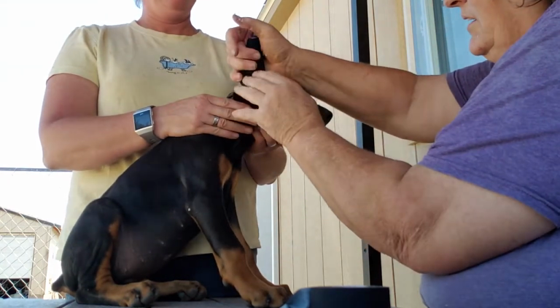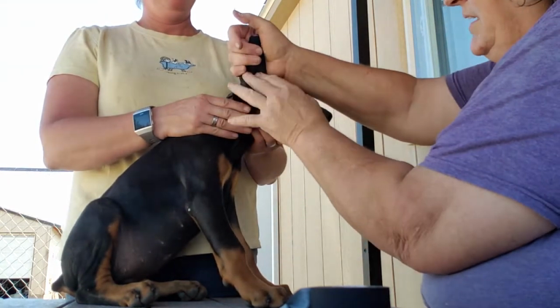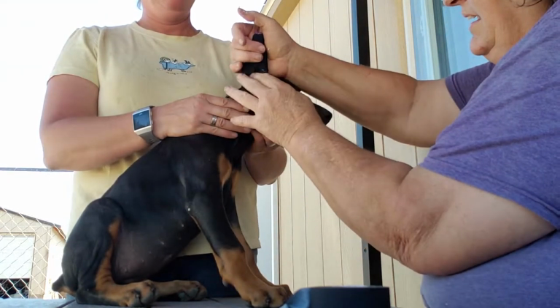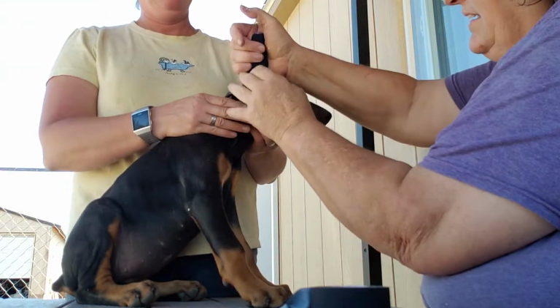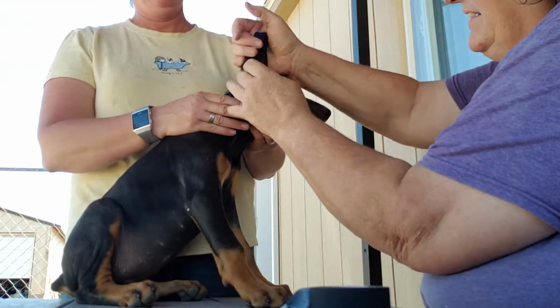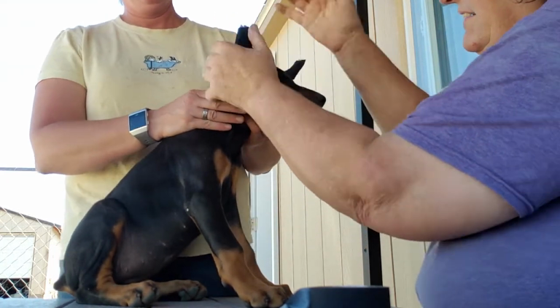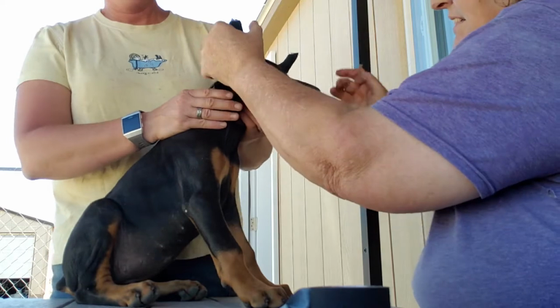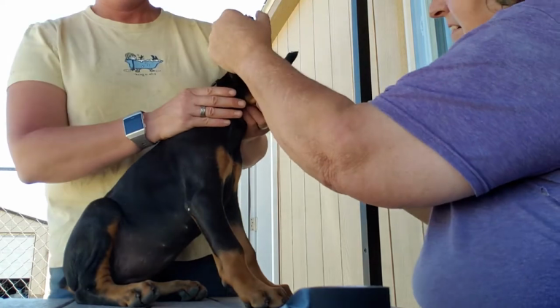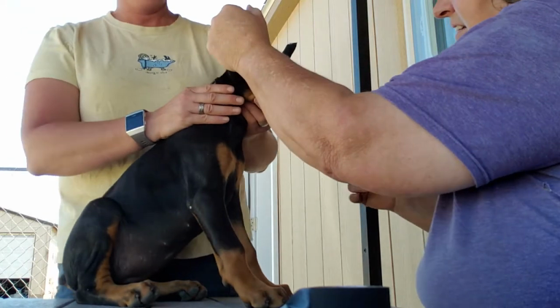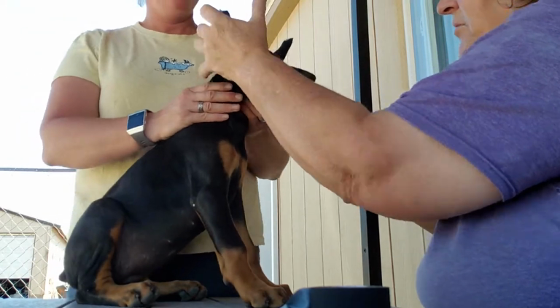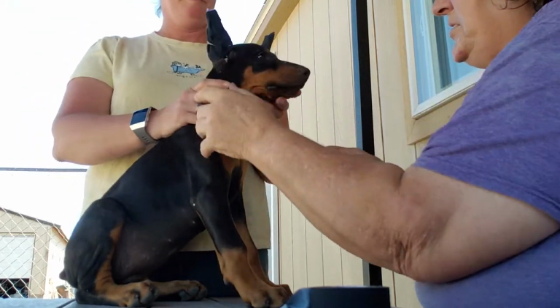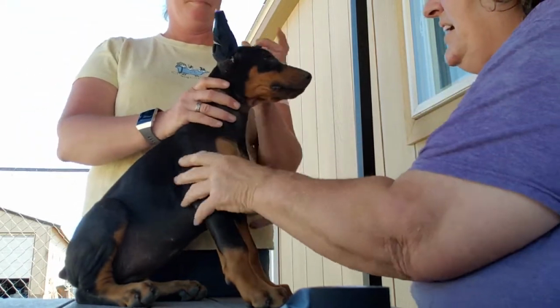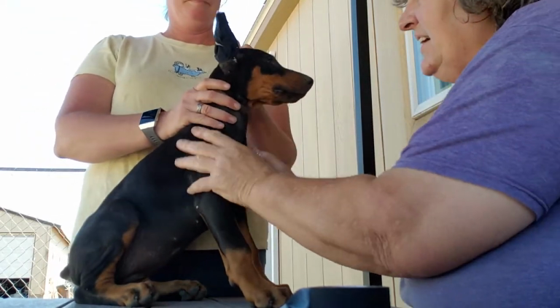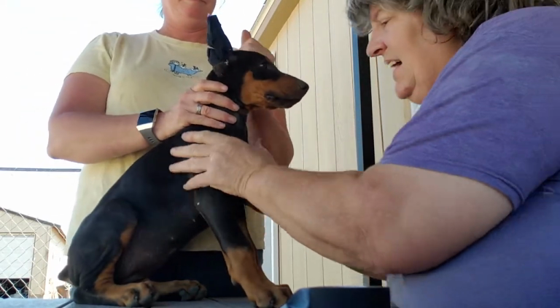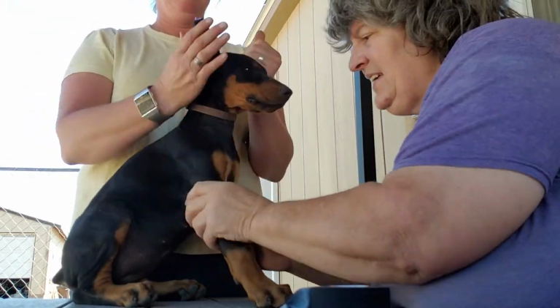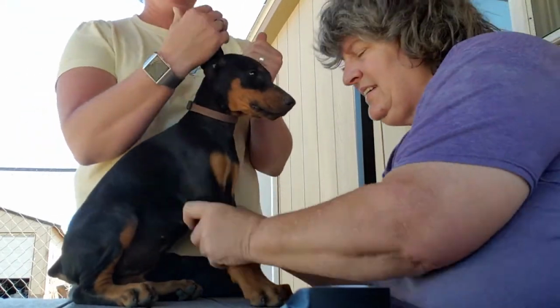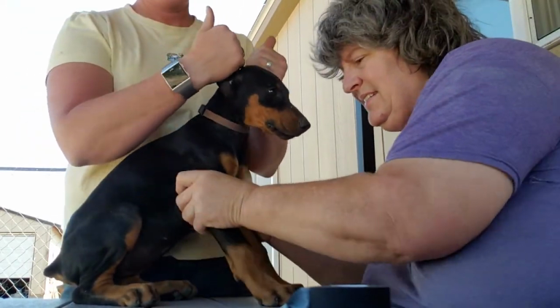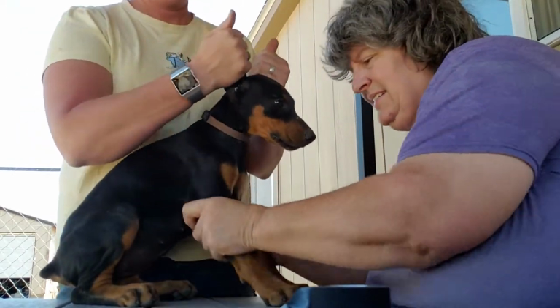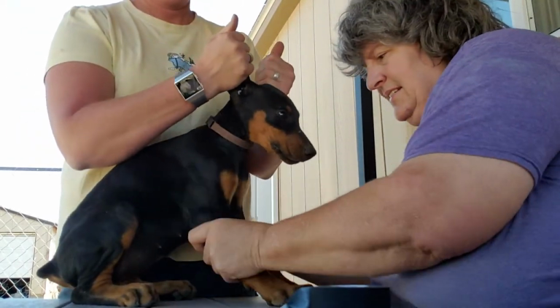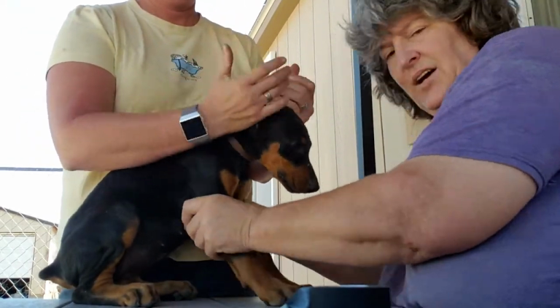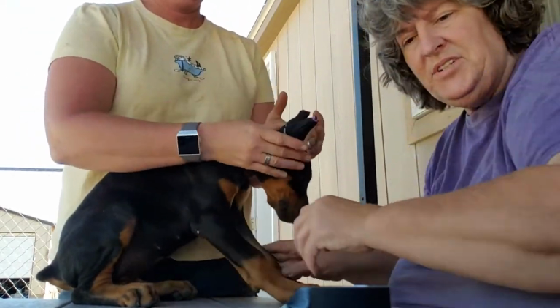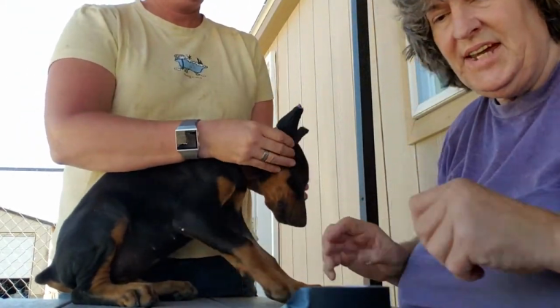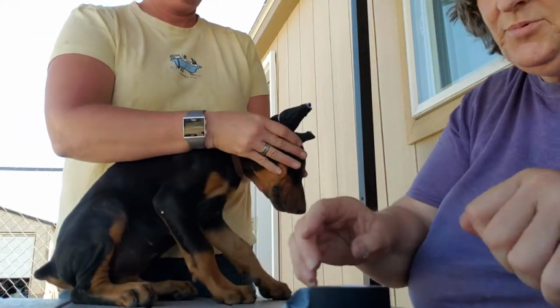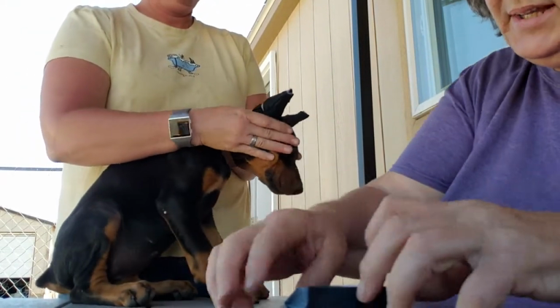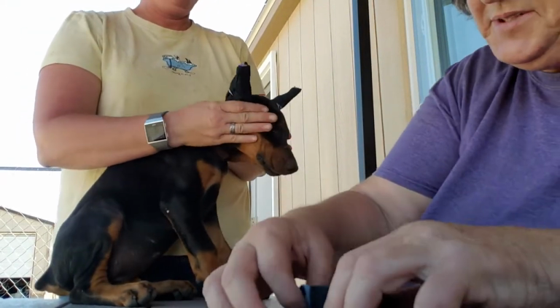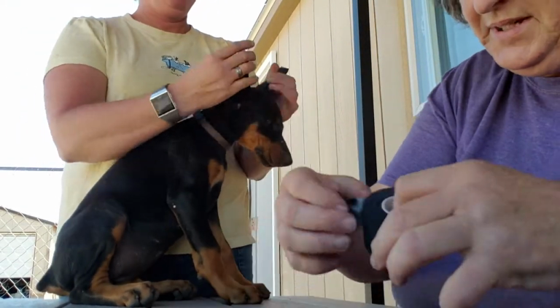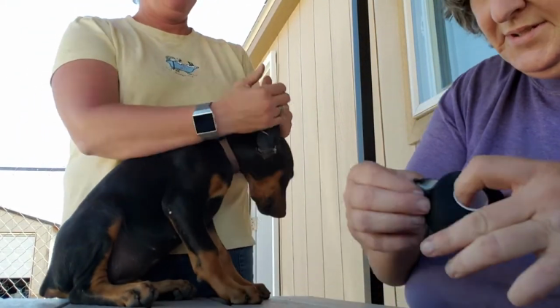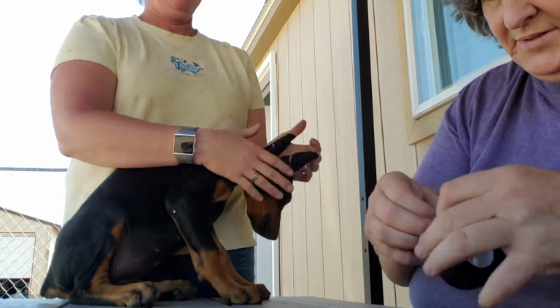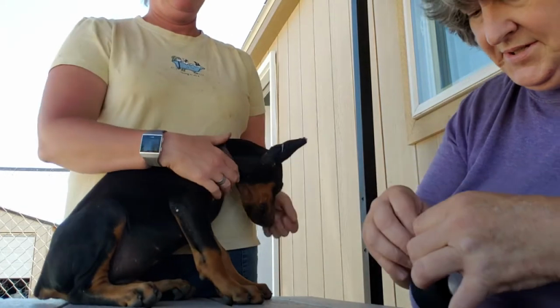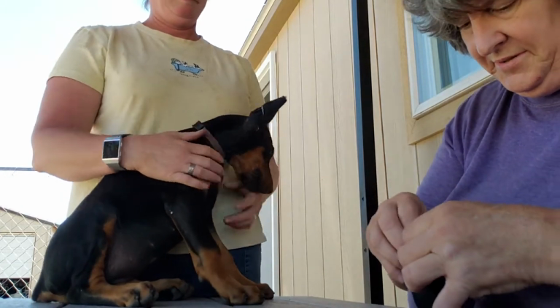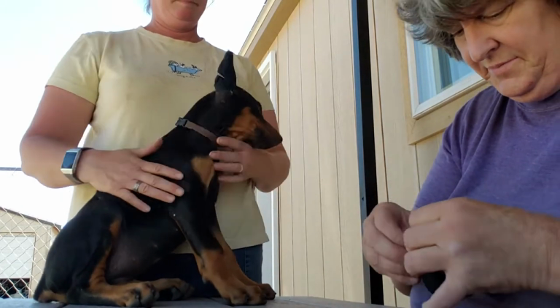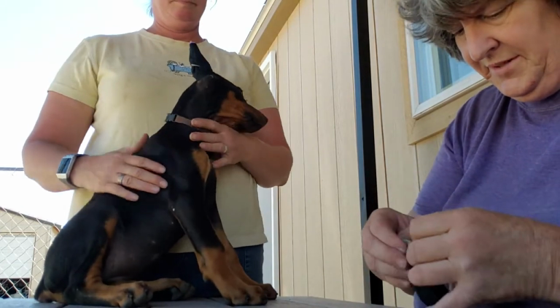Okay, squish her down like that. Now we just have the one last piece across the middle.